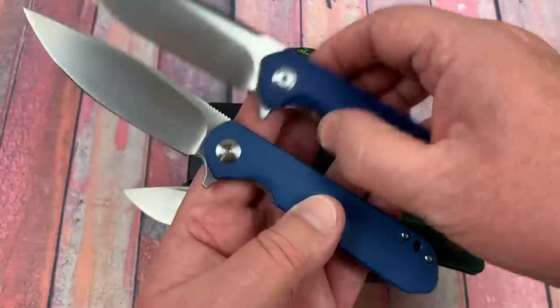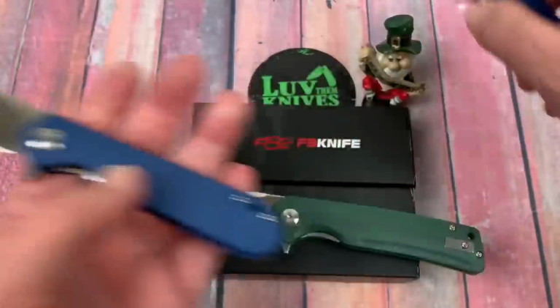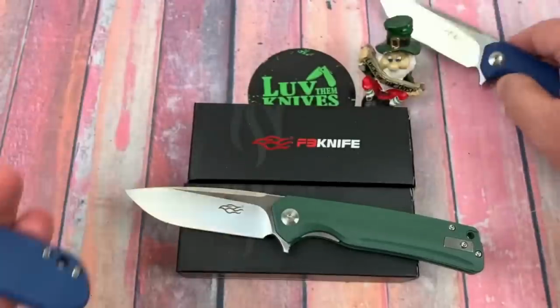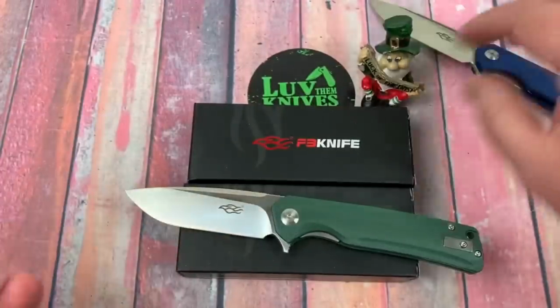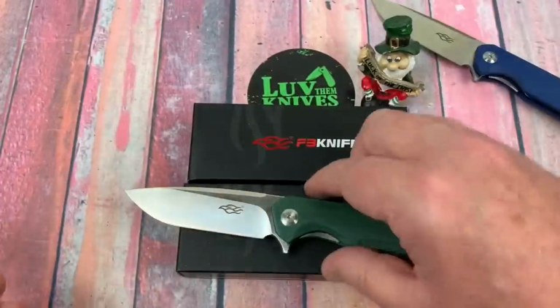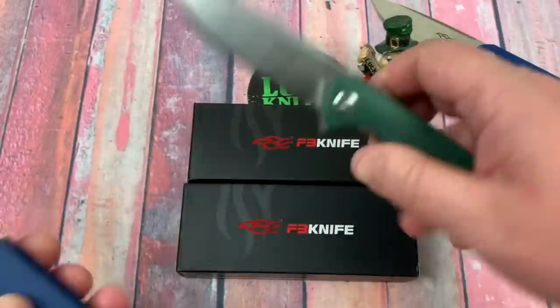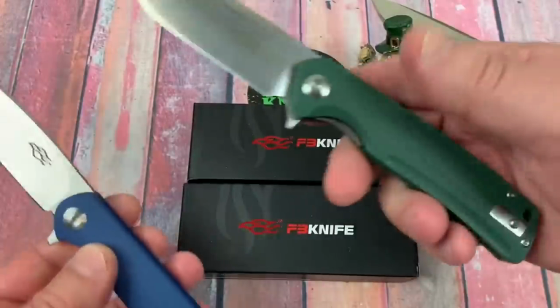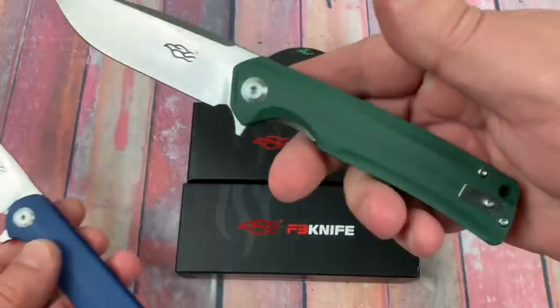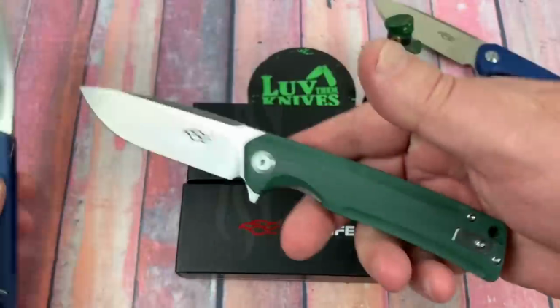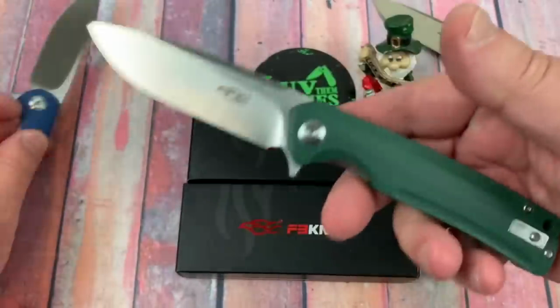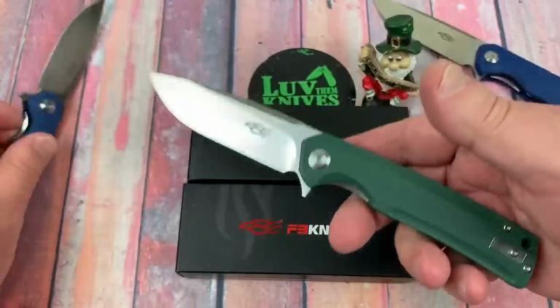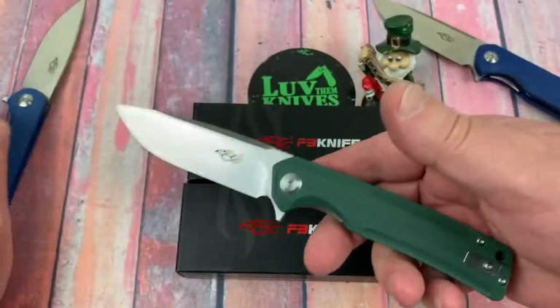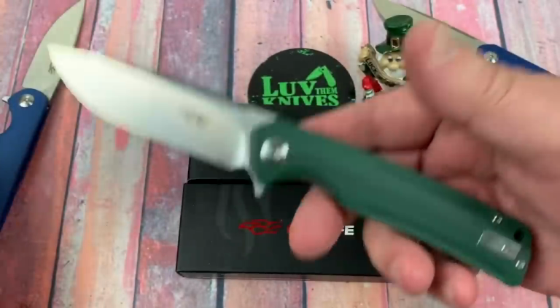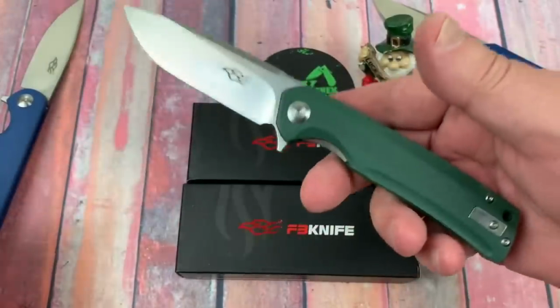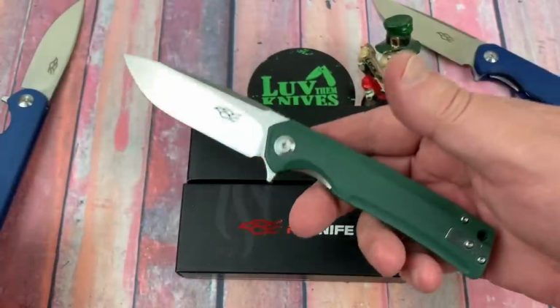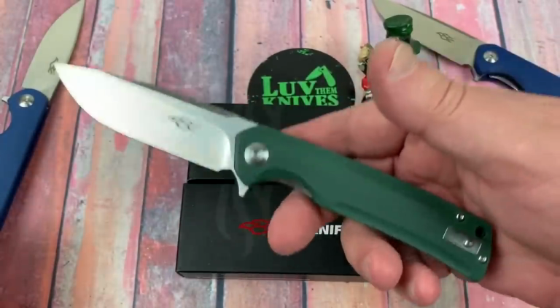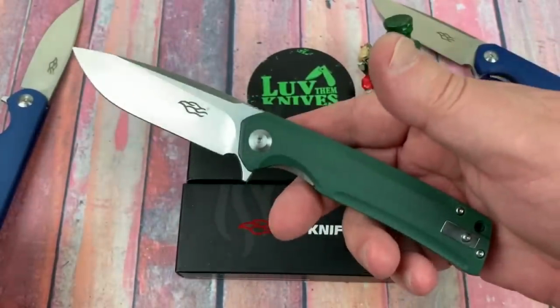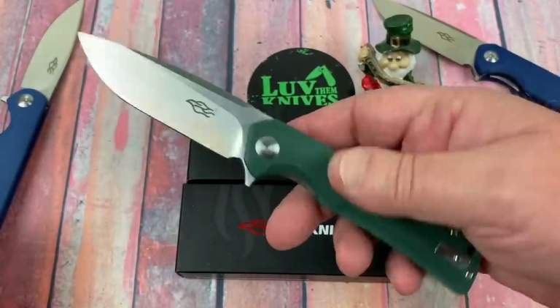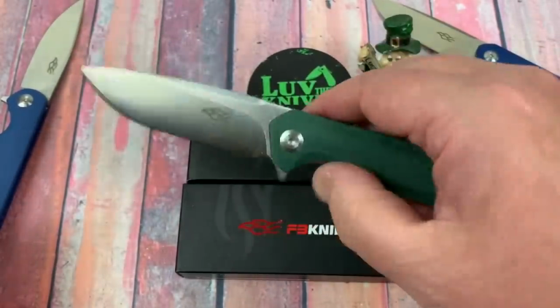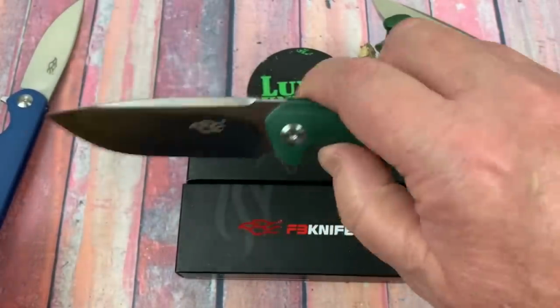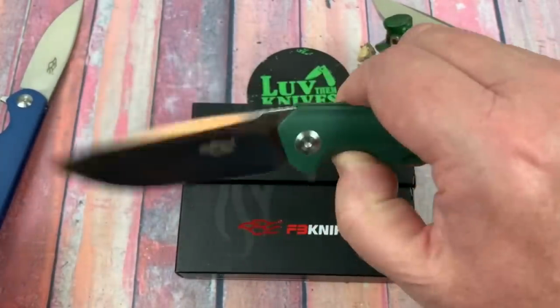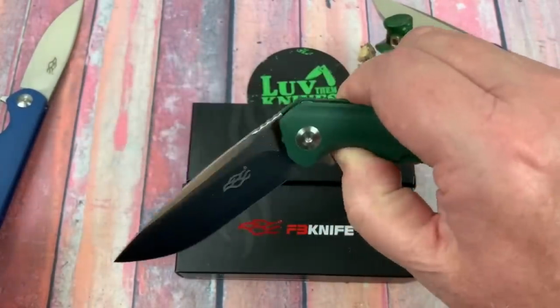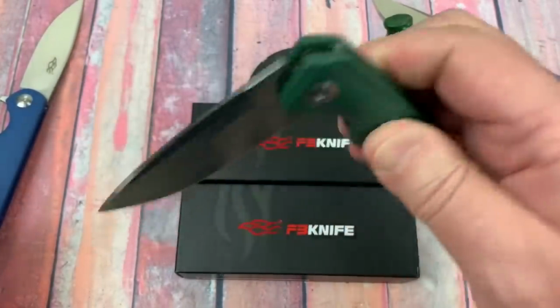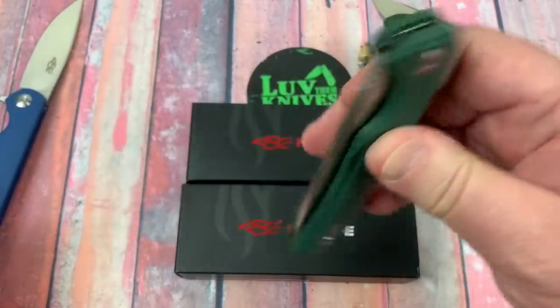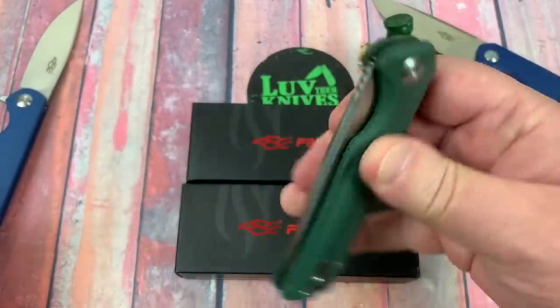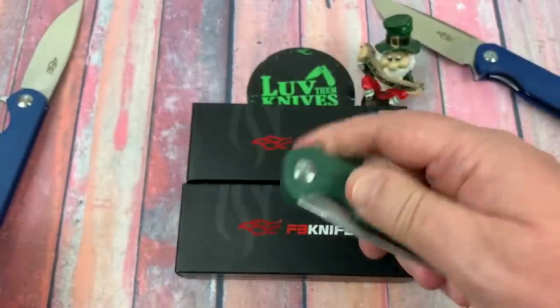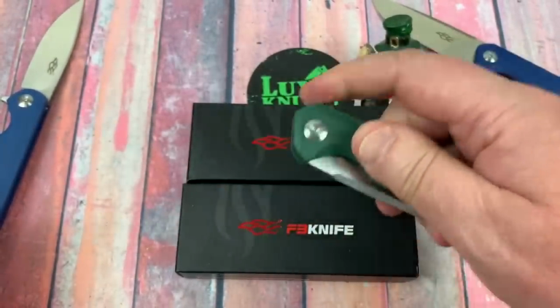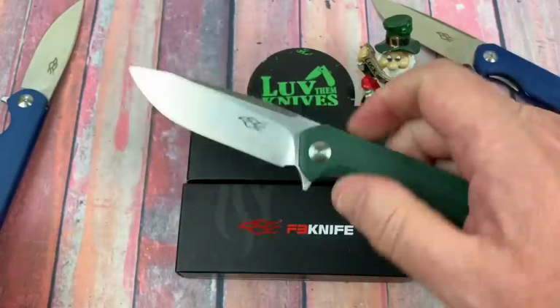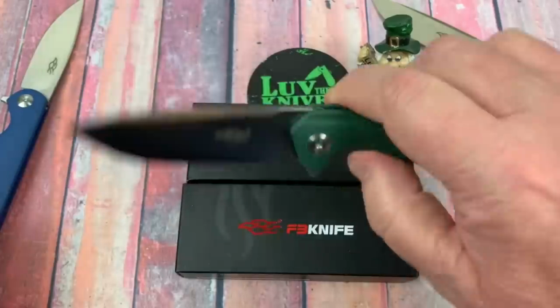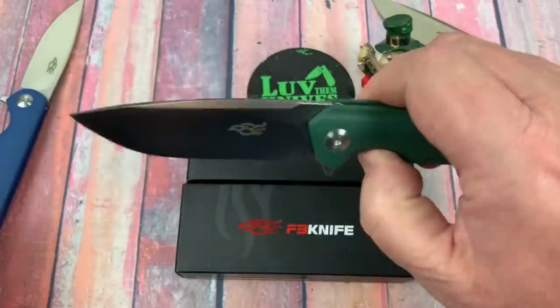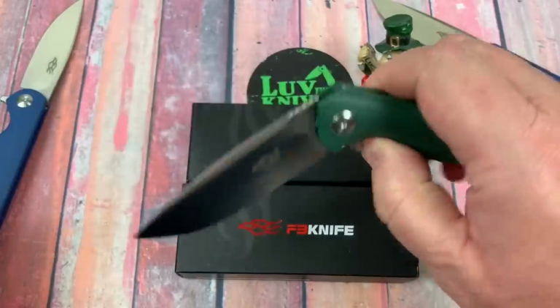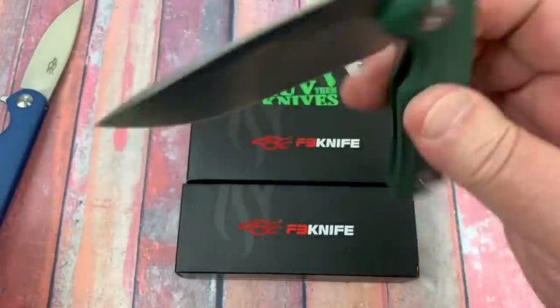You can get it in green, and I think brown and black — gray. You can't get it in blue, but you can make it blue.